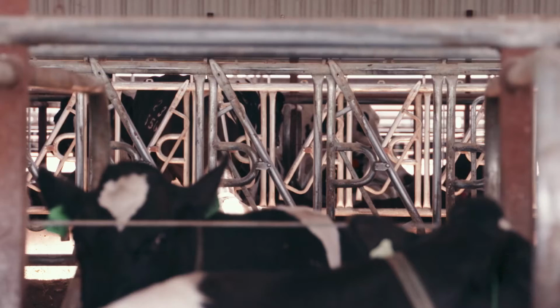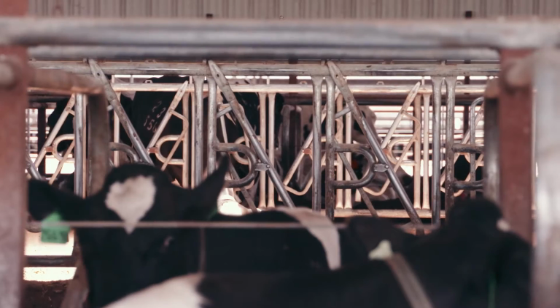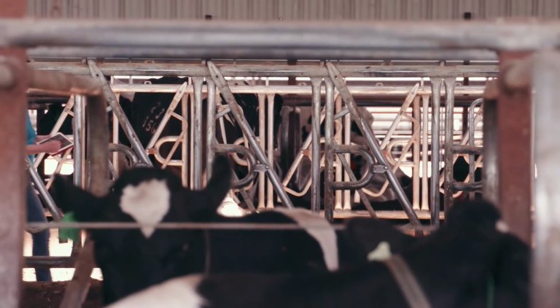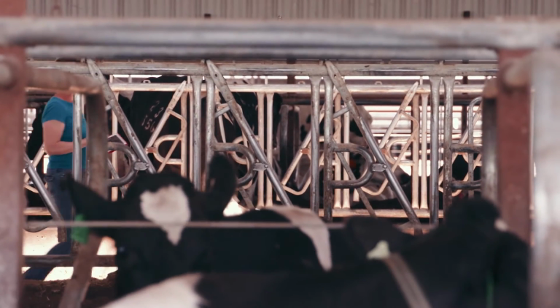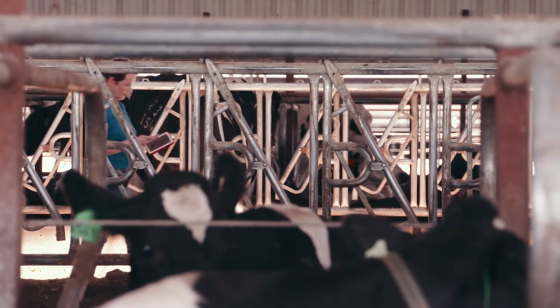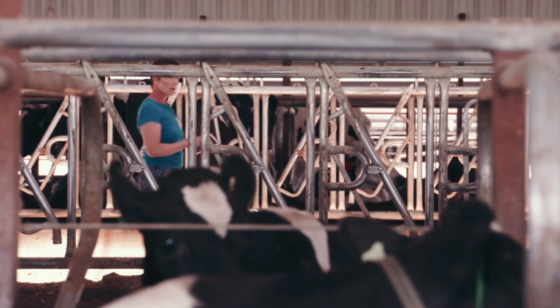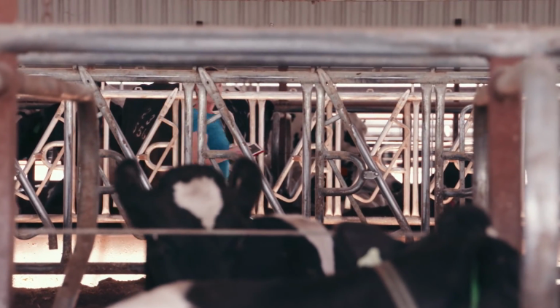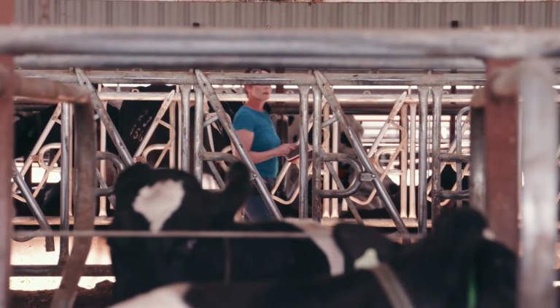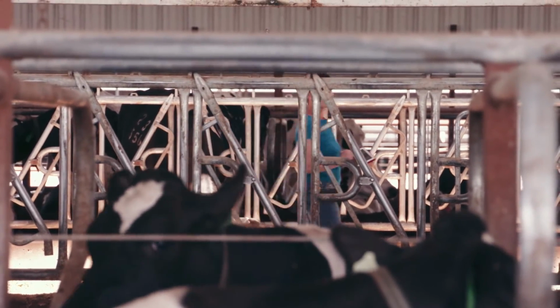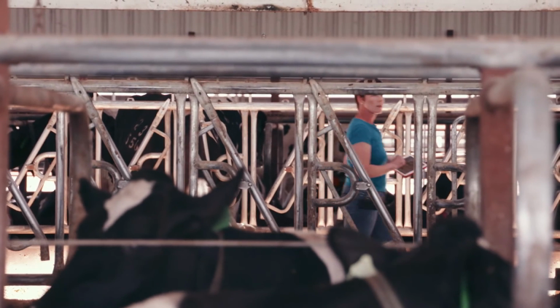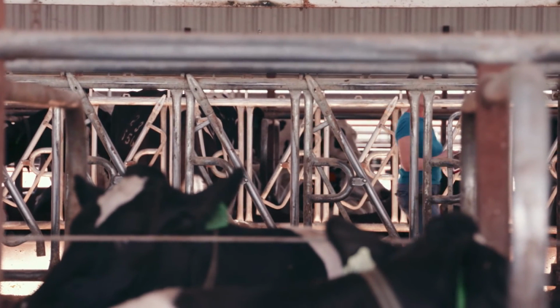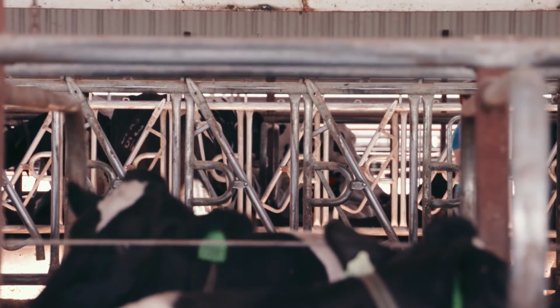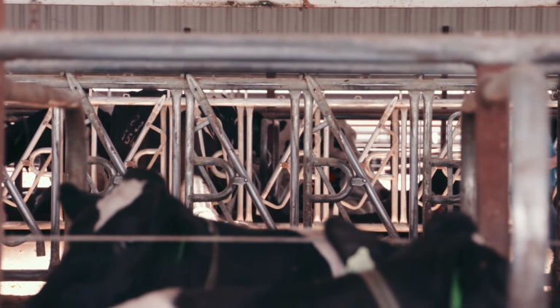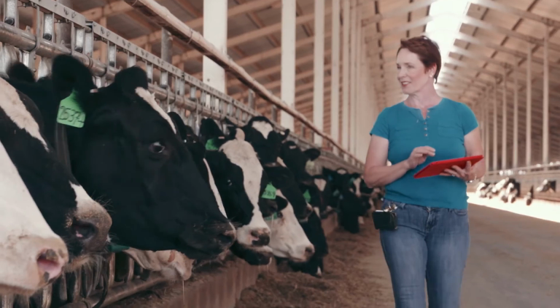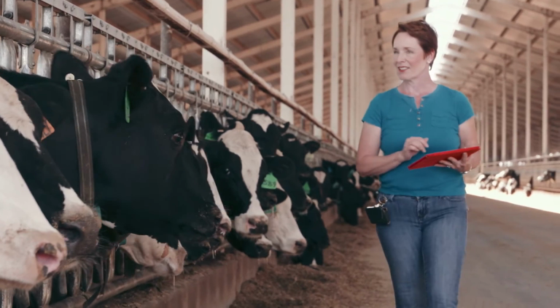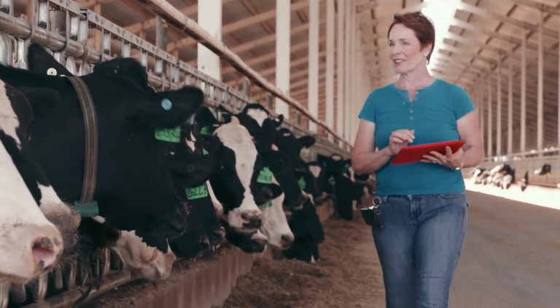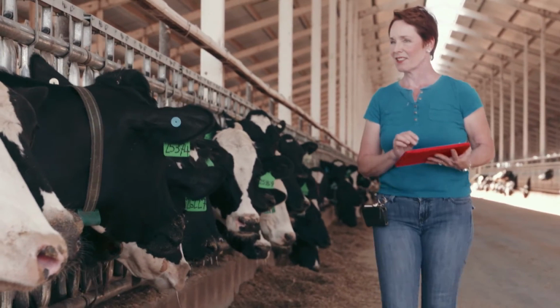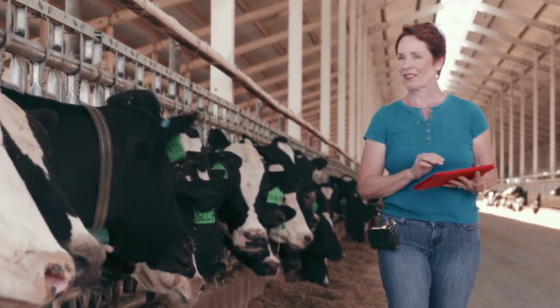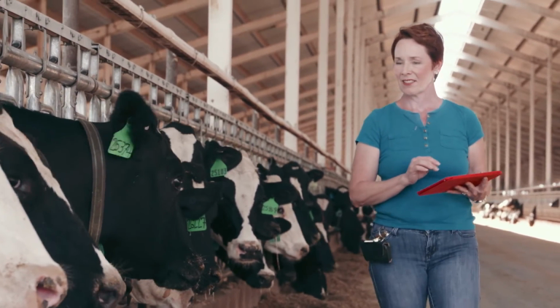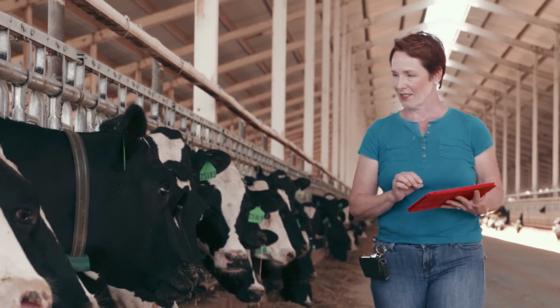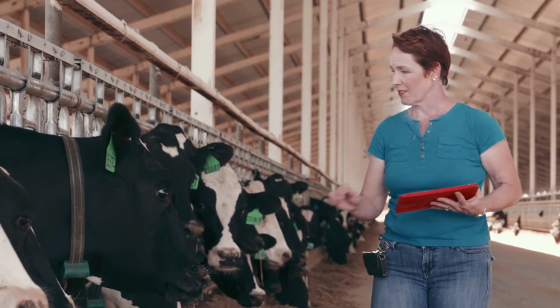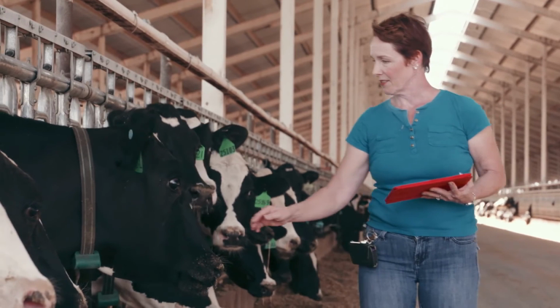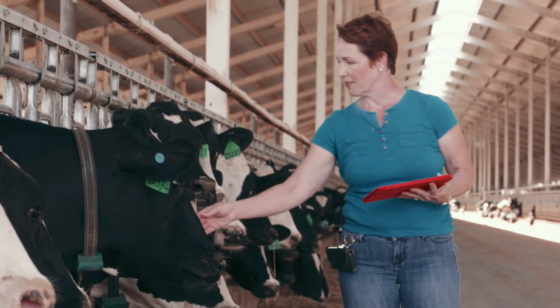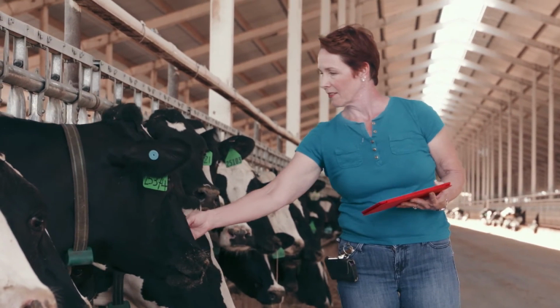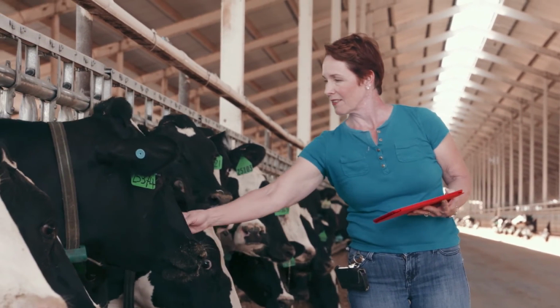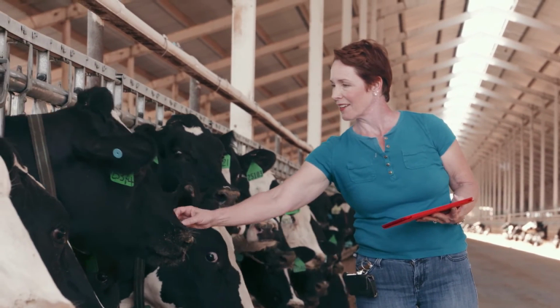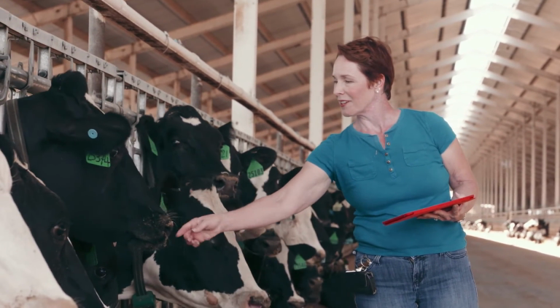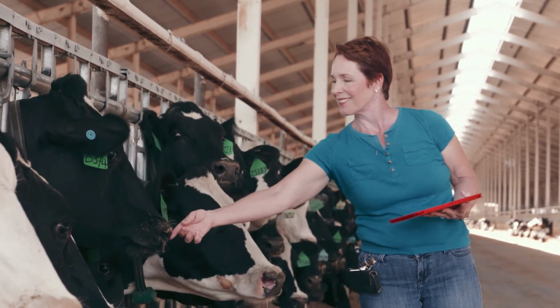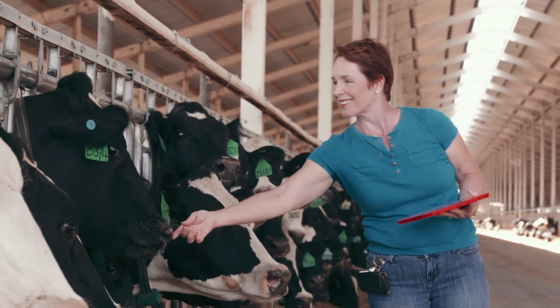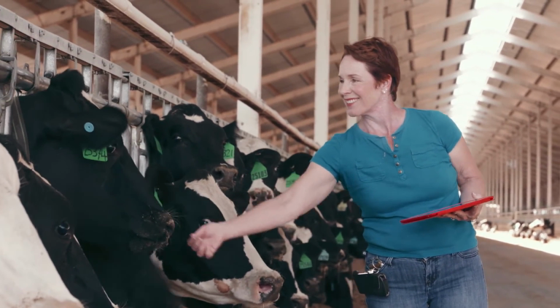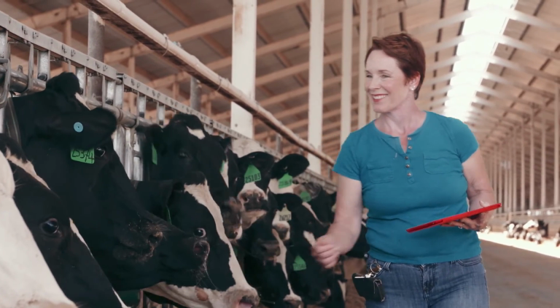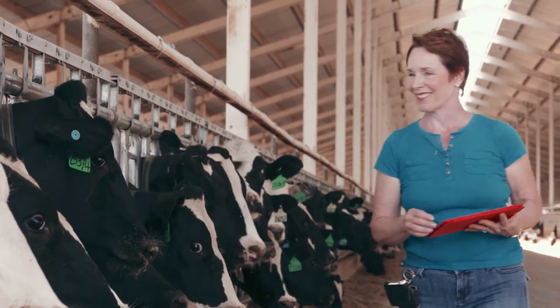Knowing that, and getting to know a farmer, I think really helps you feel a little more secure about what you're doing — because this is the same milk I'm feeding my family, and I know that my family is getting a high quality product every single time they drink a glass of milk.